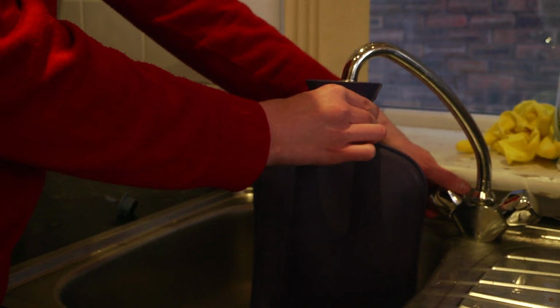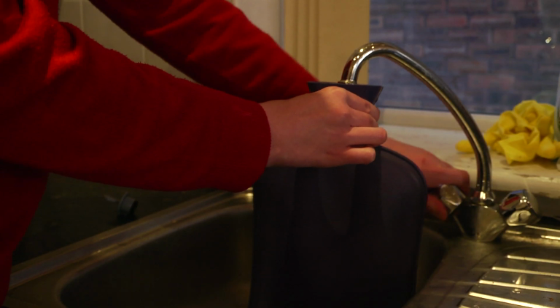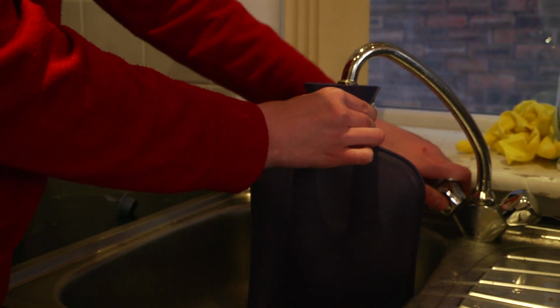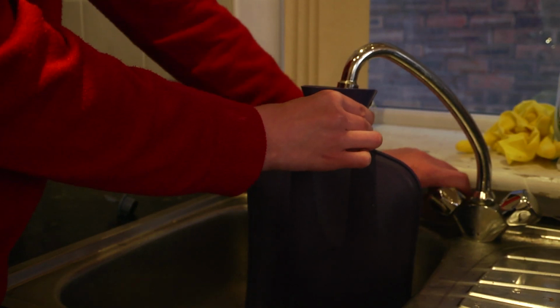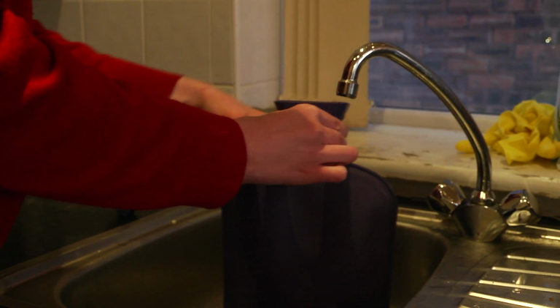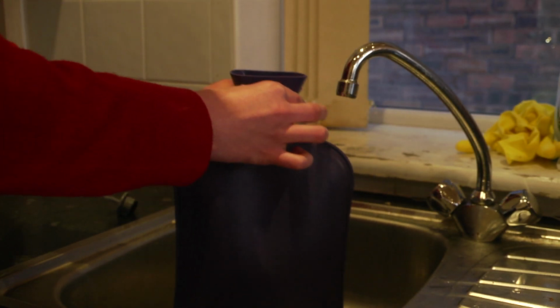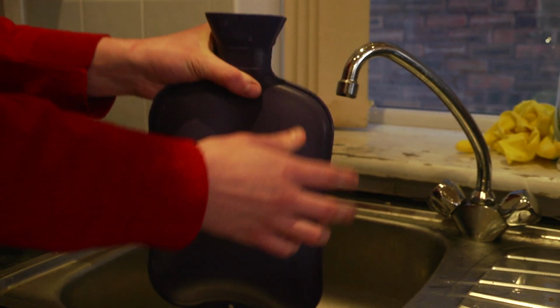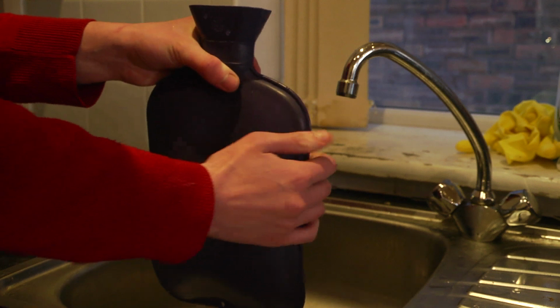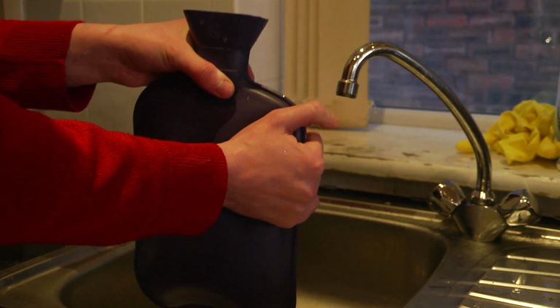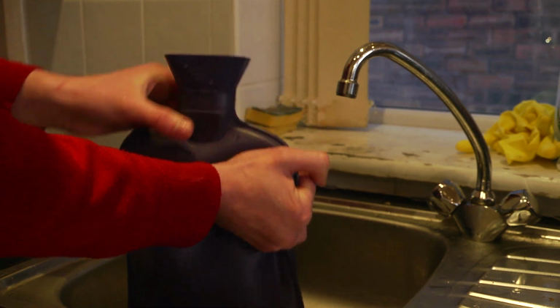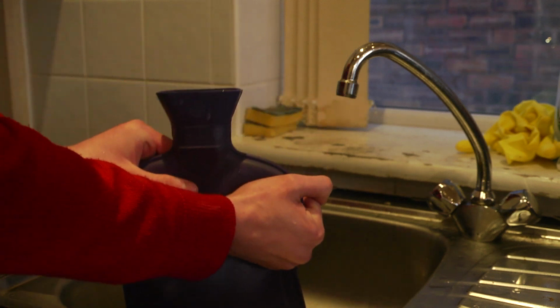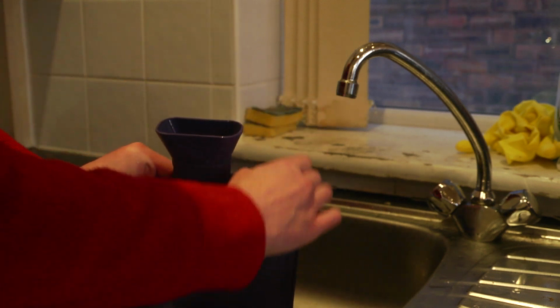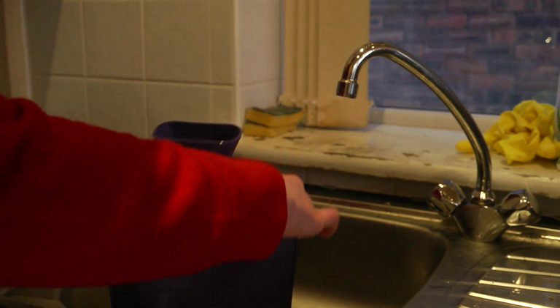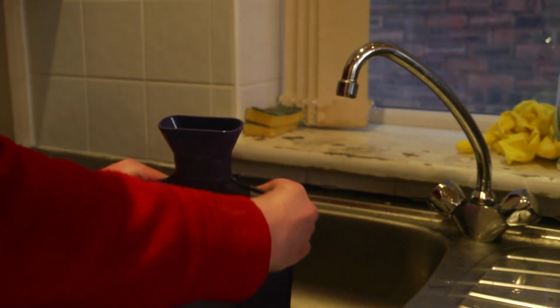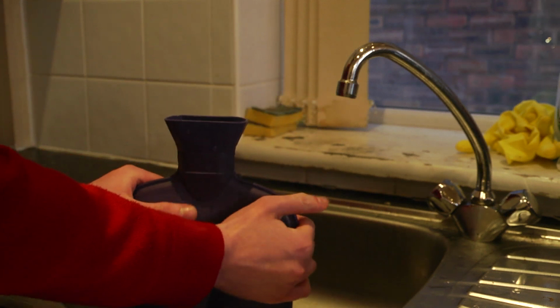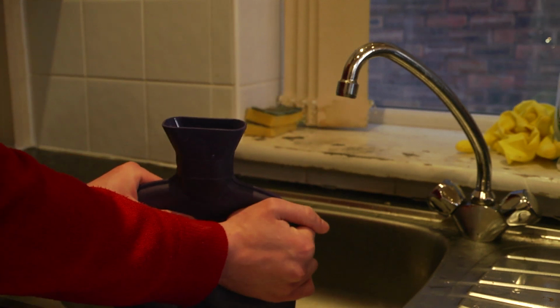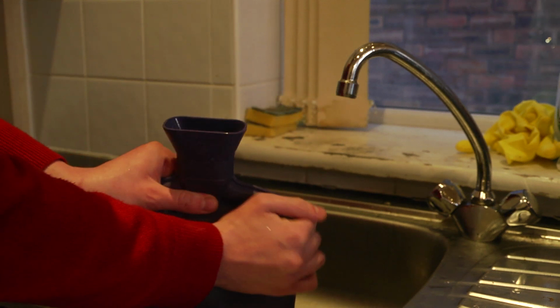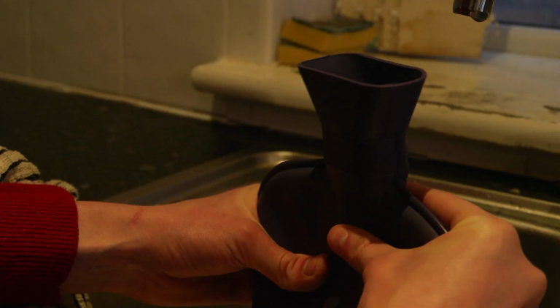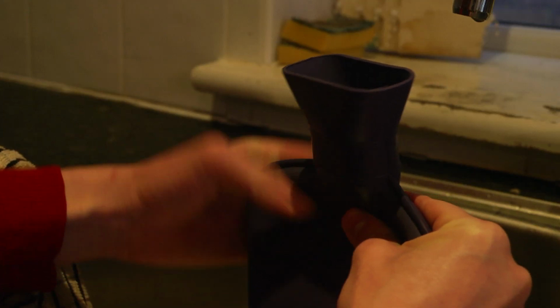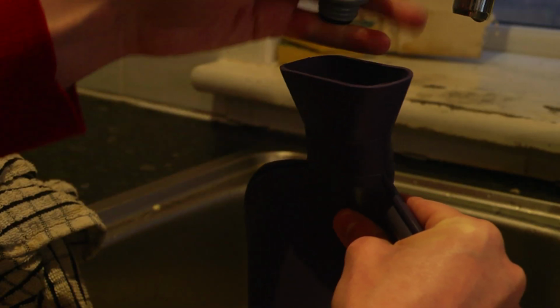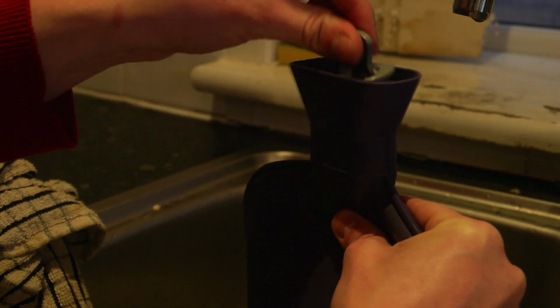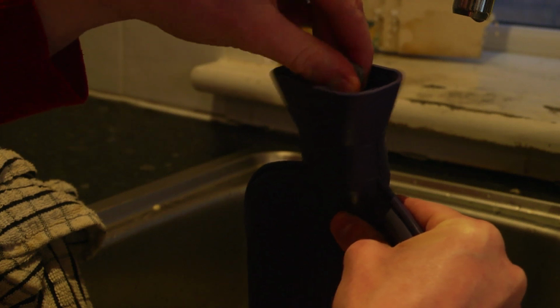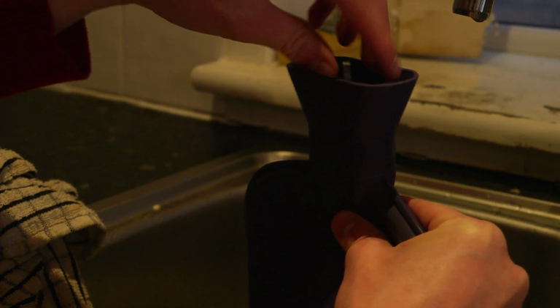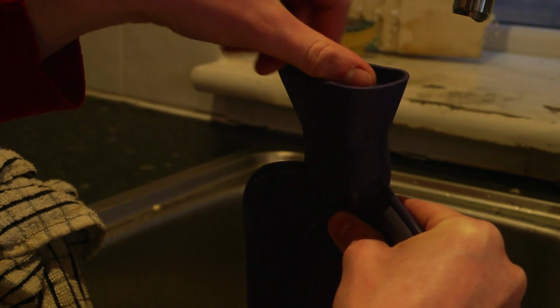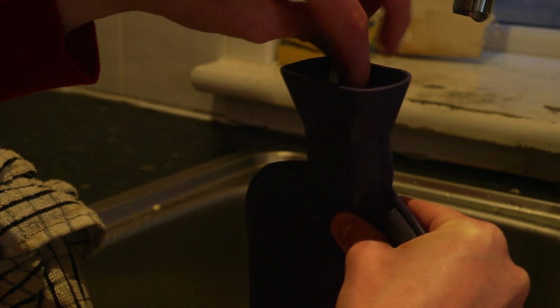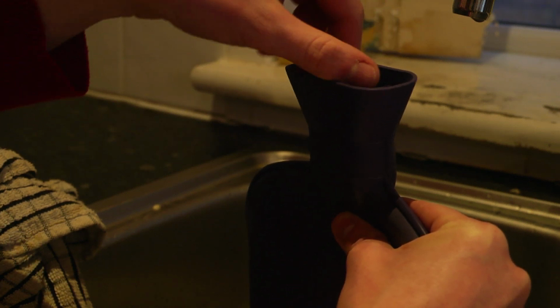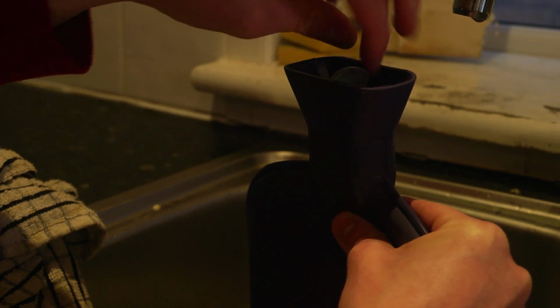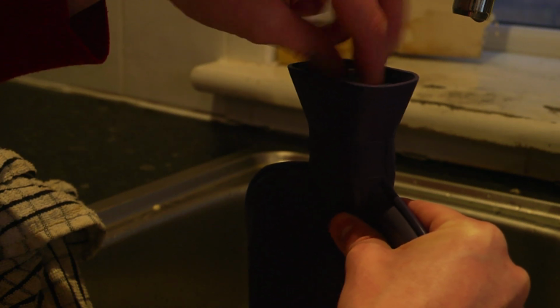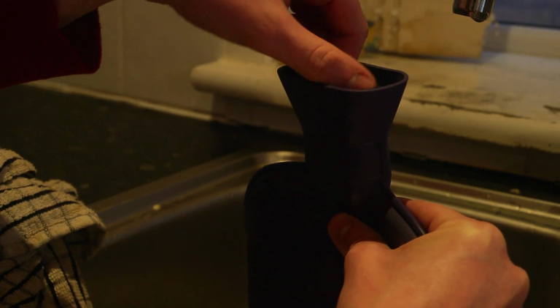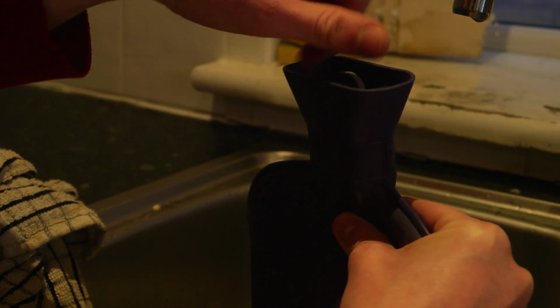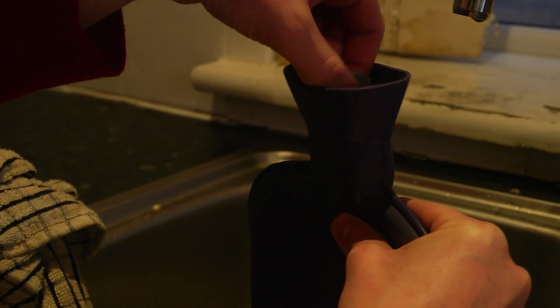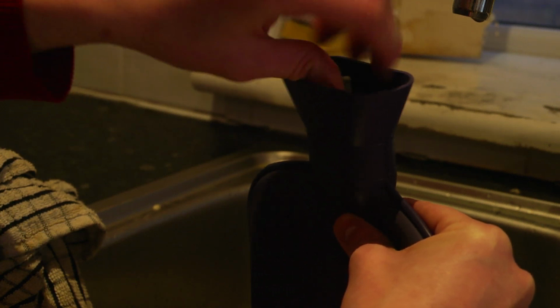When comfortable, turn the tap off again and remove the bottle from underneath. Slowly squeeze the remaining air out of the hot water bottle so the water level rises to just below the top. Now screw back on the stopper, making sure it's tight.